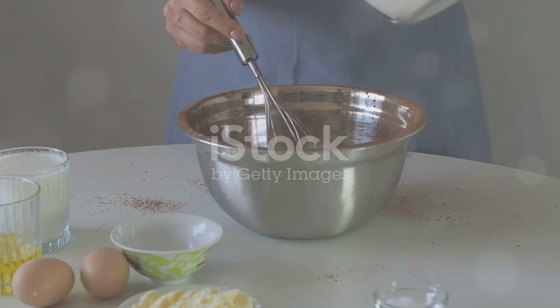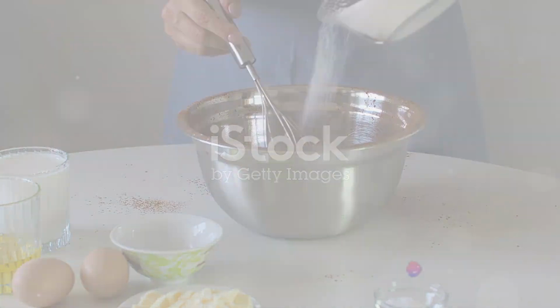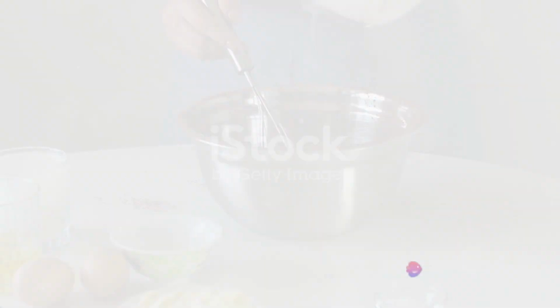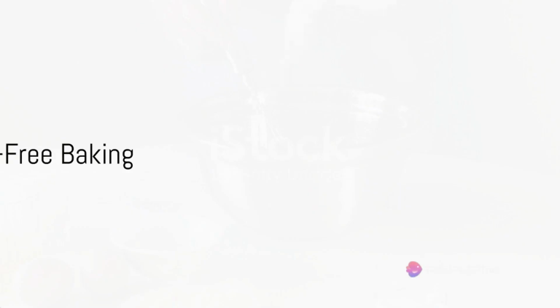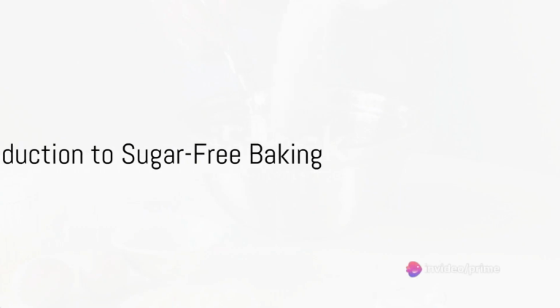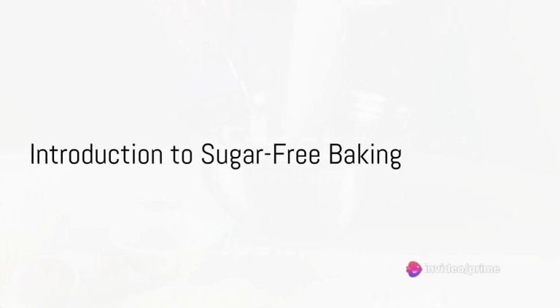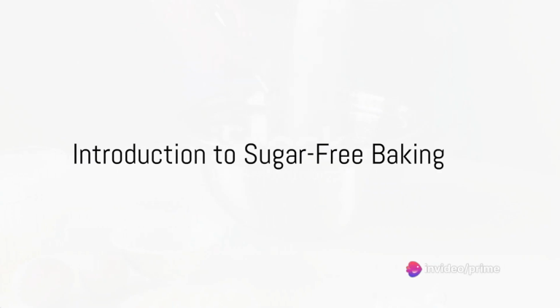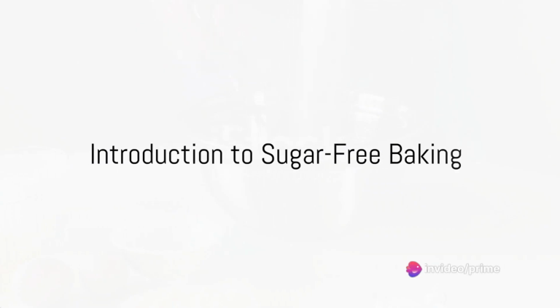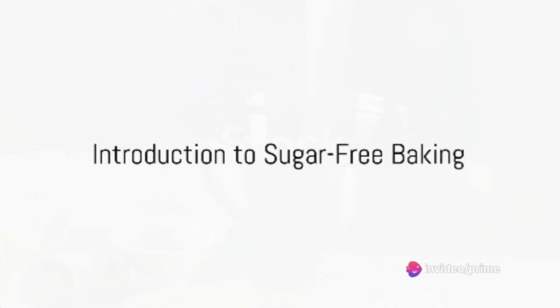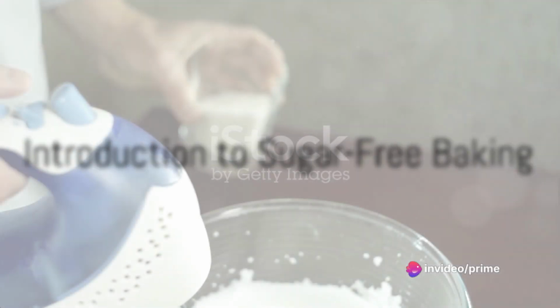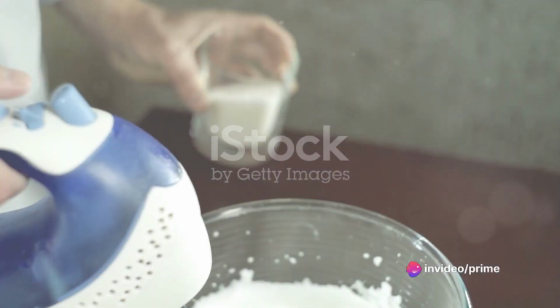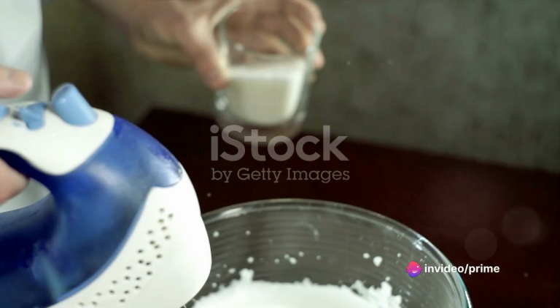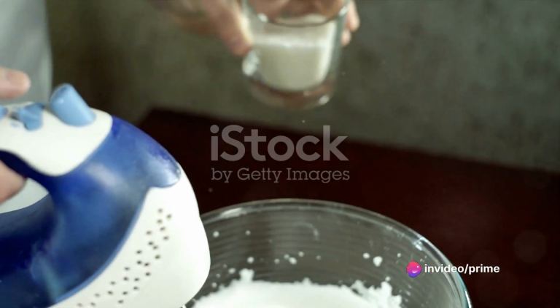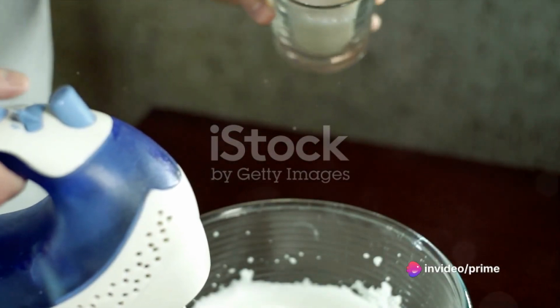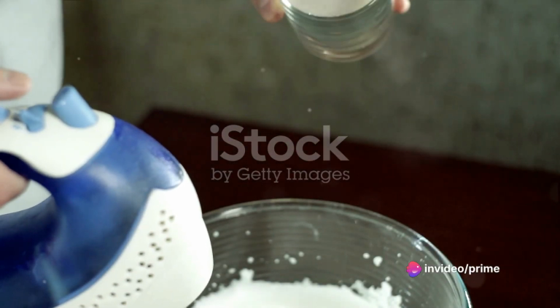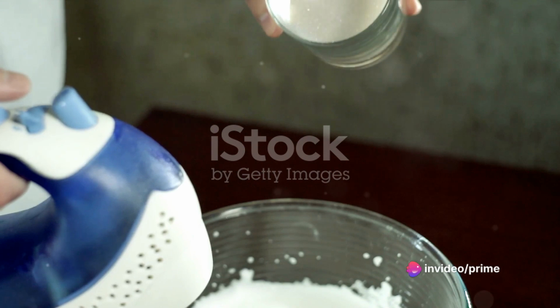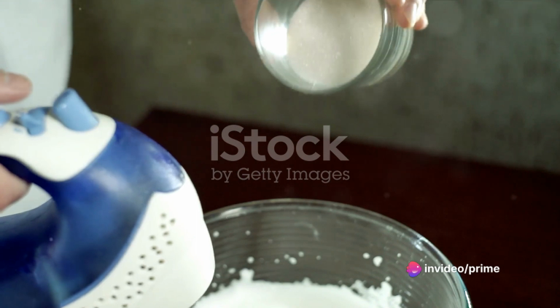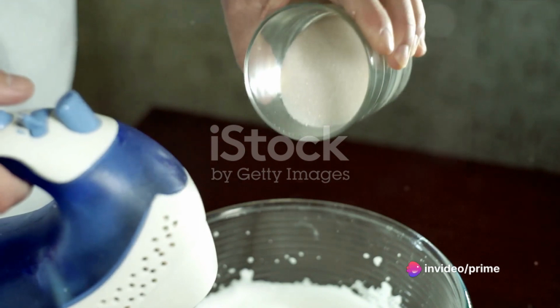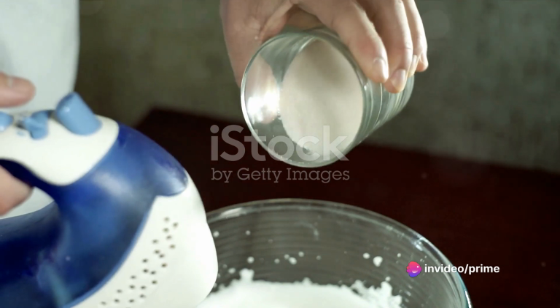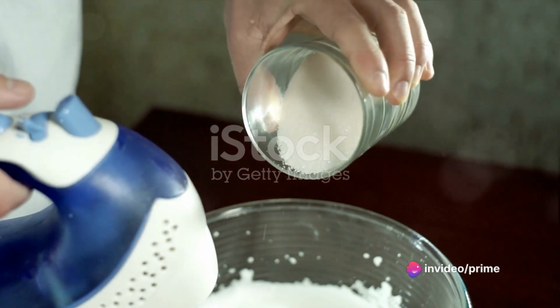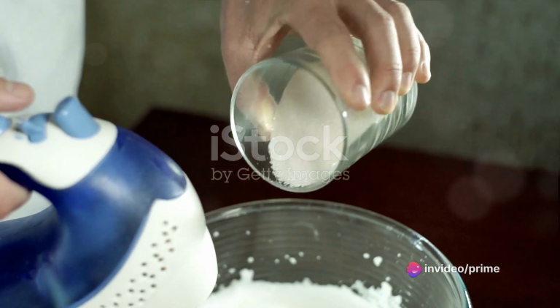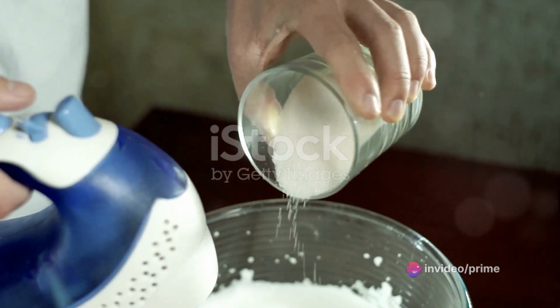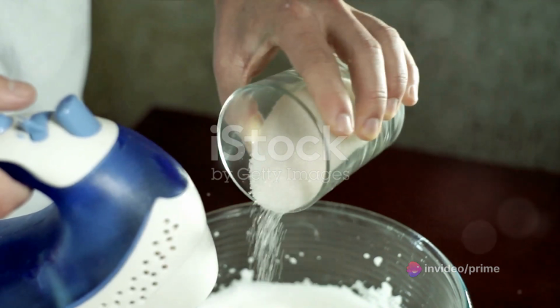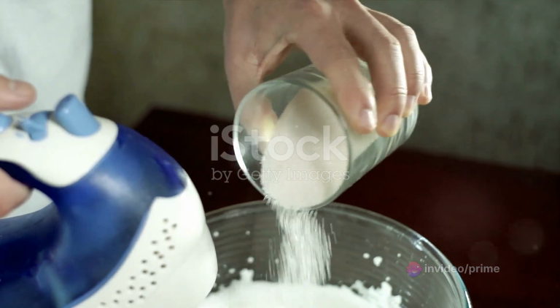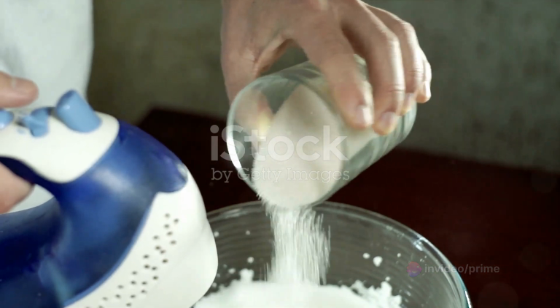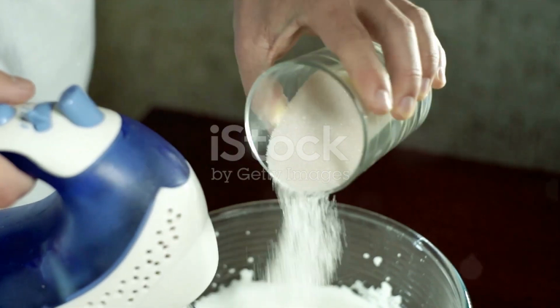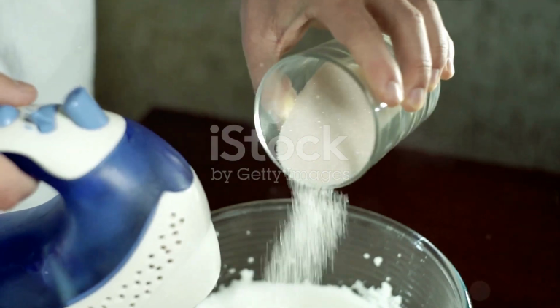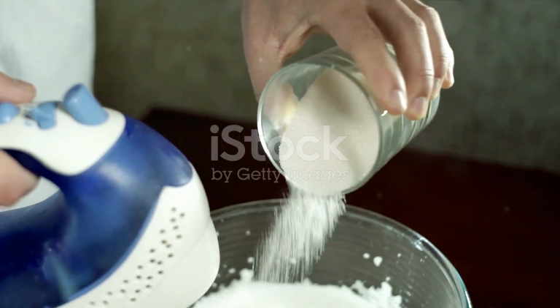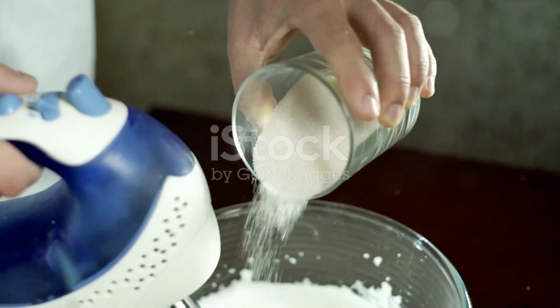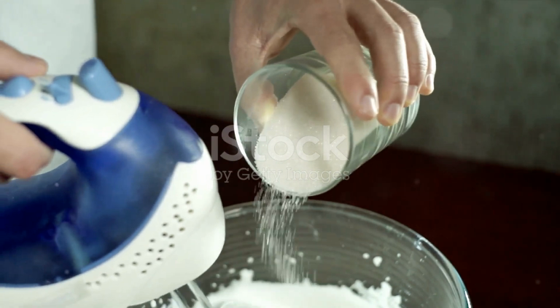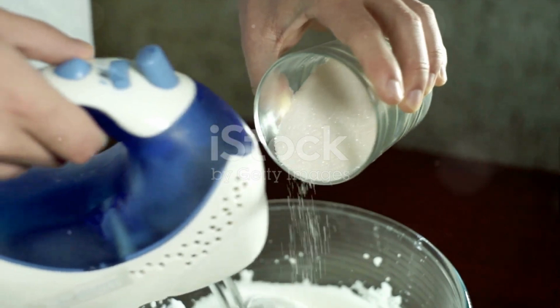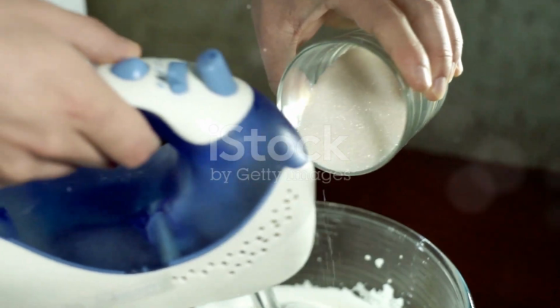Ever ponder the secret to crafting a delectable cake without the added sweetness of sugar? Wonder no more. Today, we'll delve into the art of baking a sugar-free treat that doesn't compromise on taste.